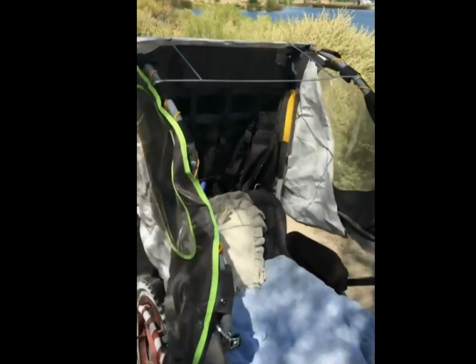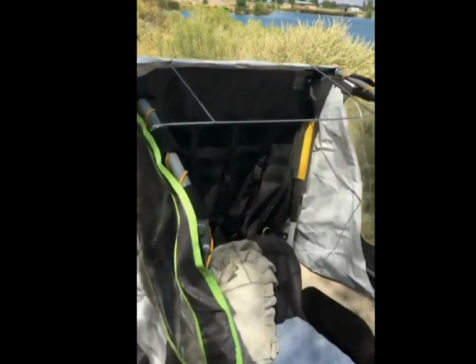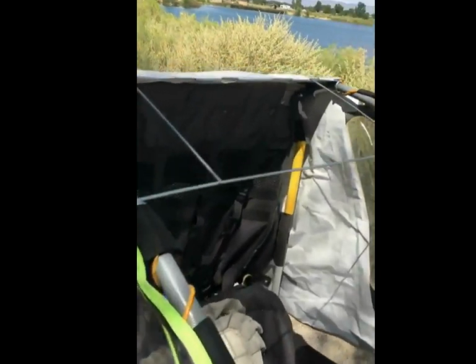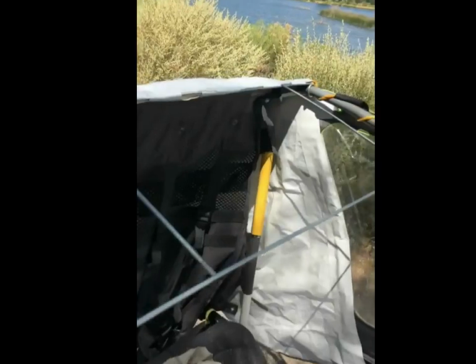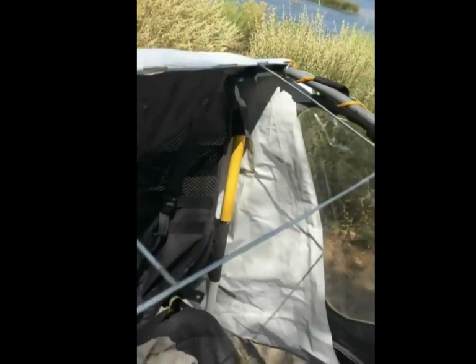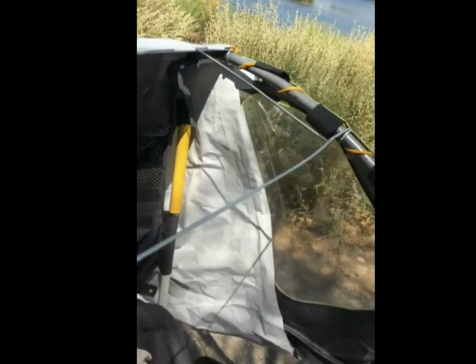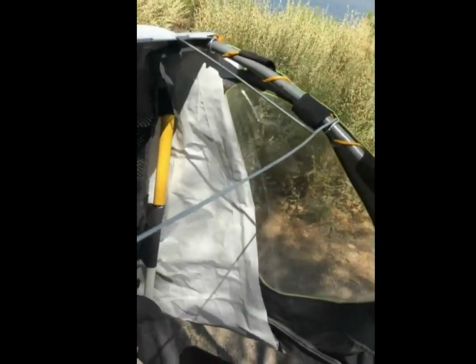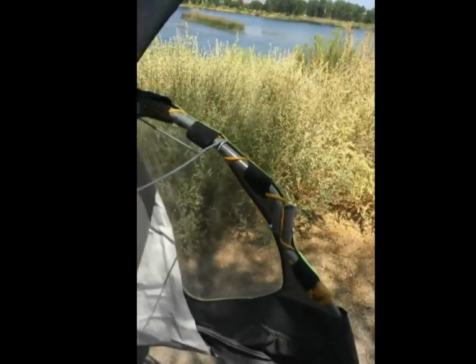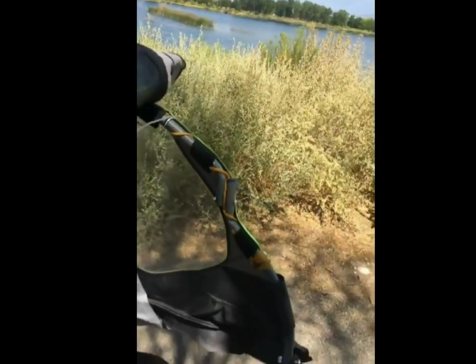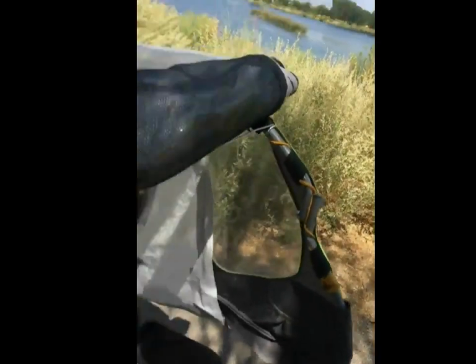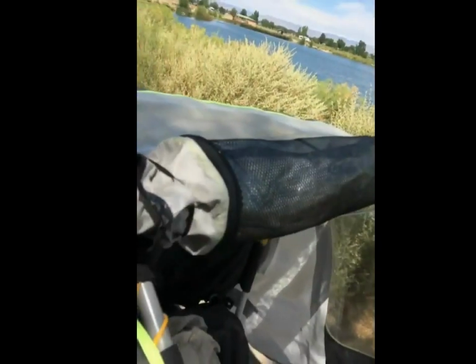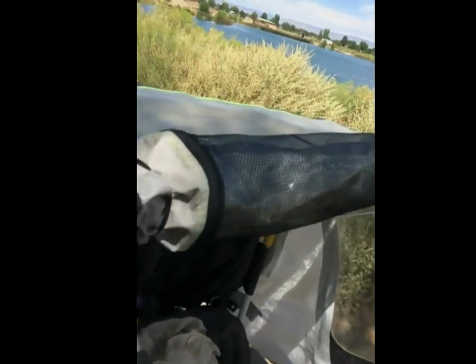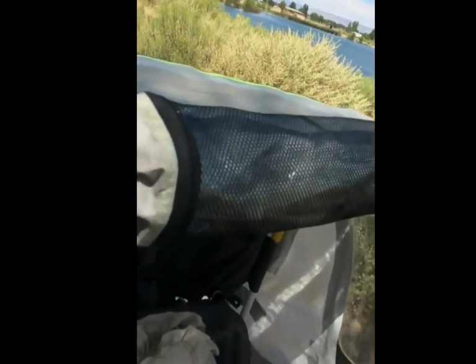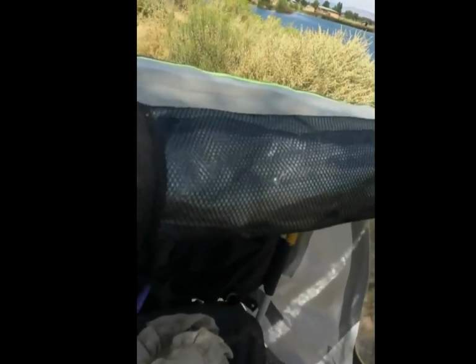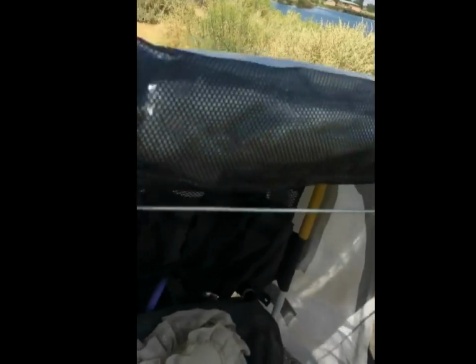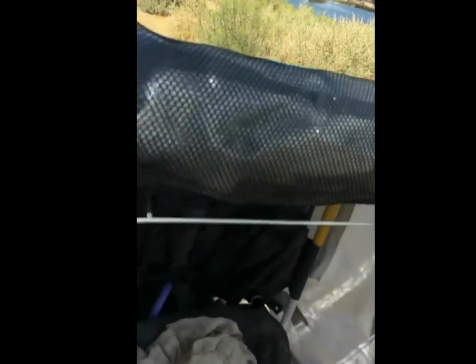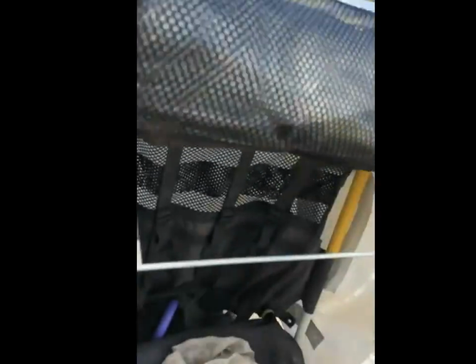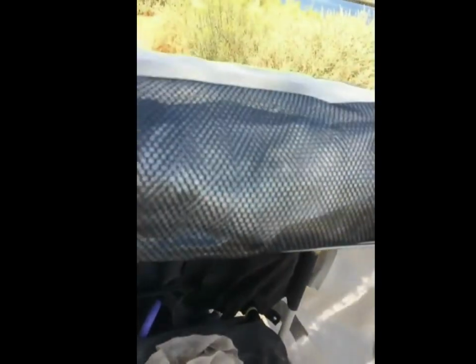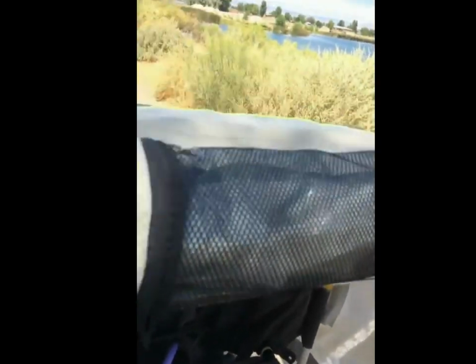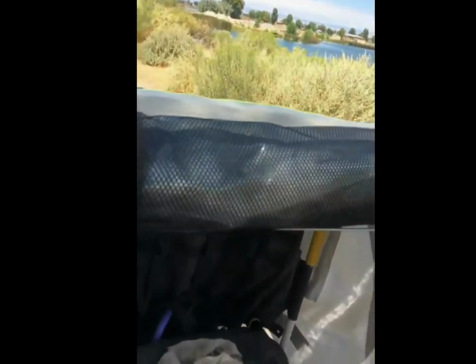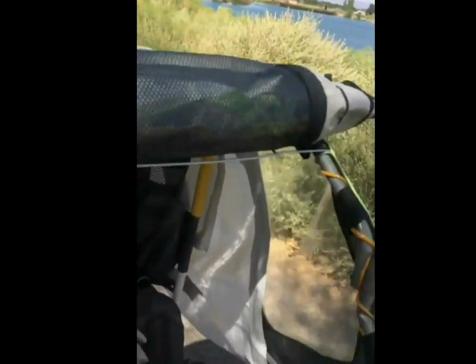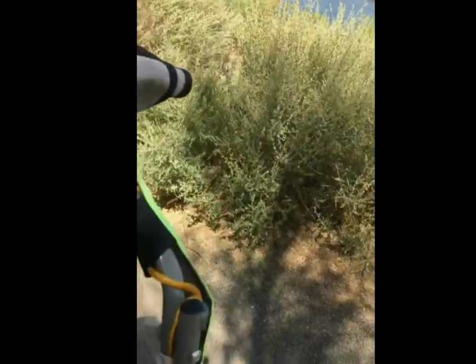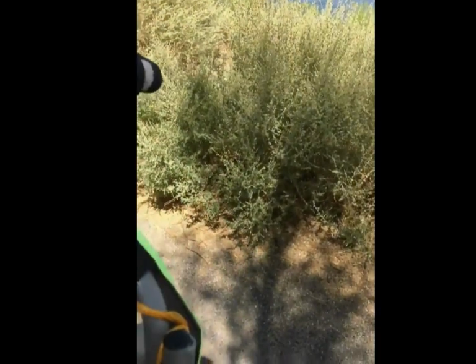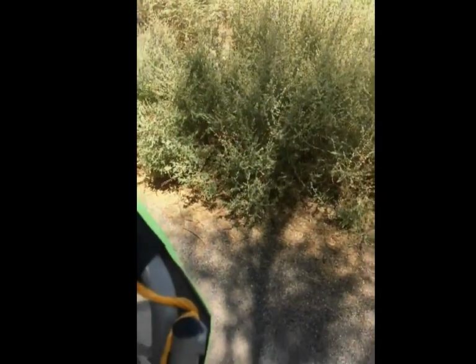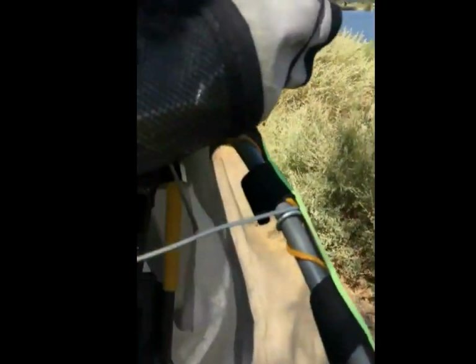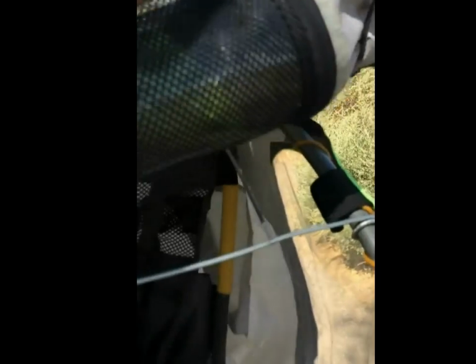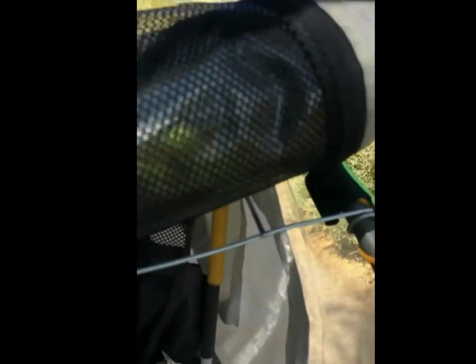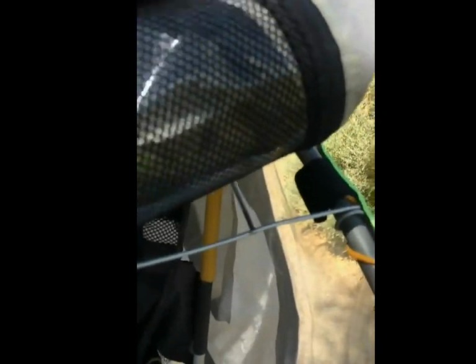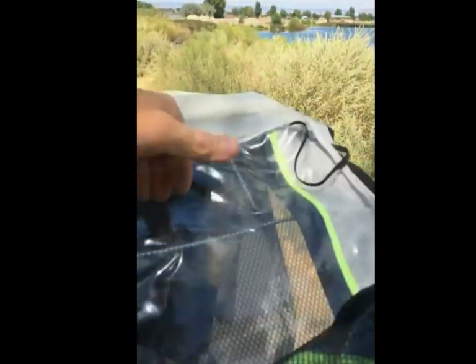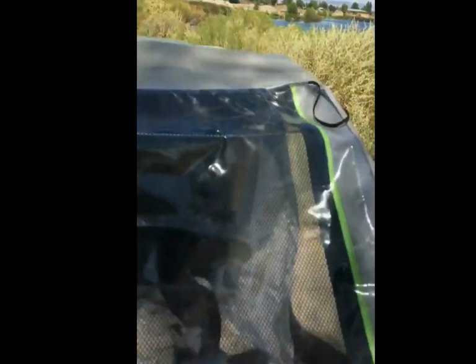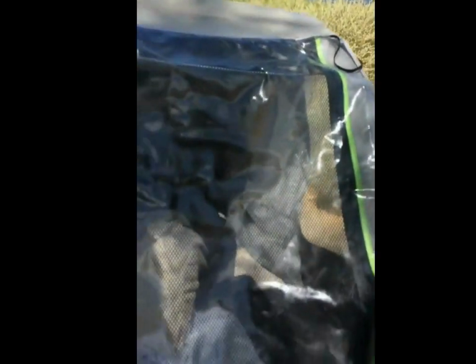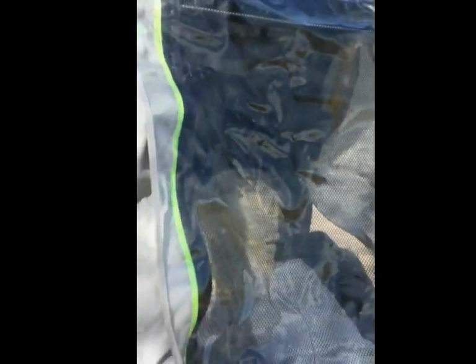And this top rolls down. See if I can get it down here. There we go.